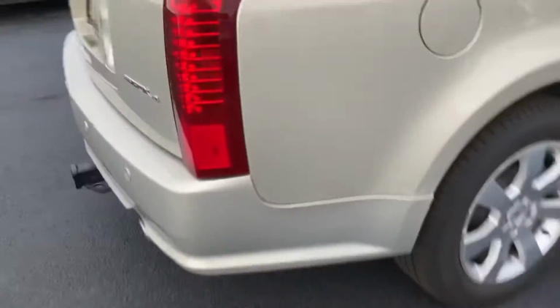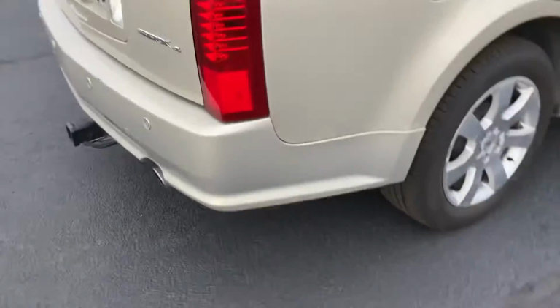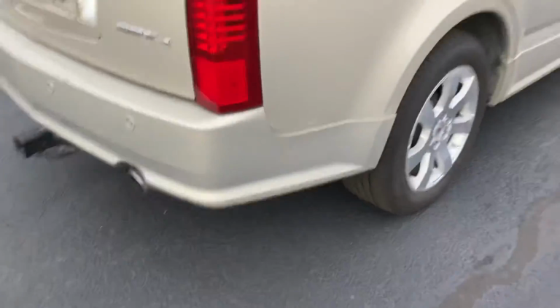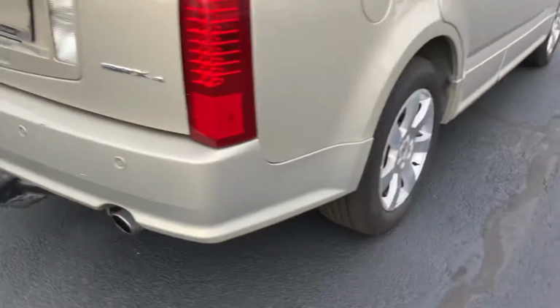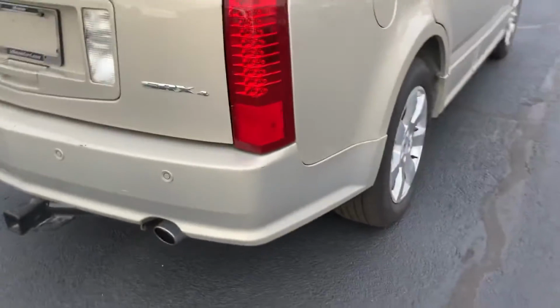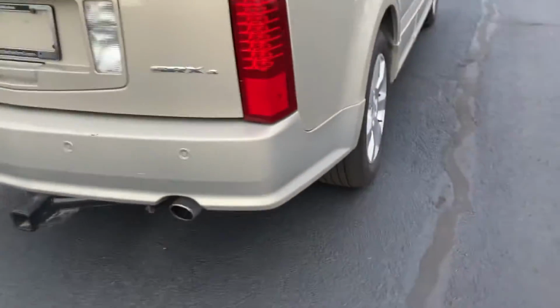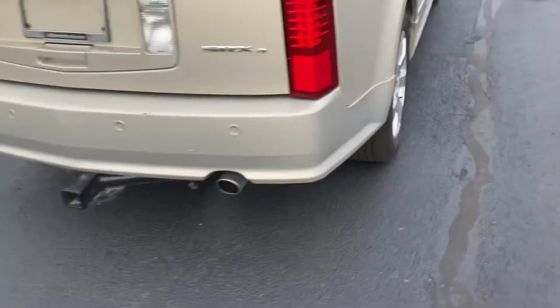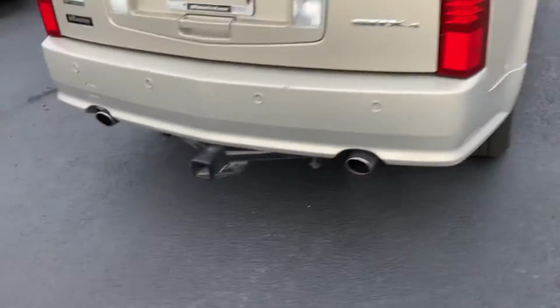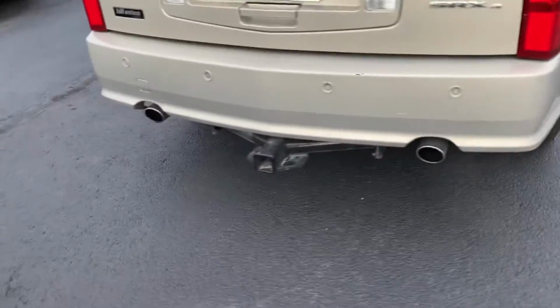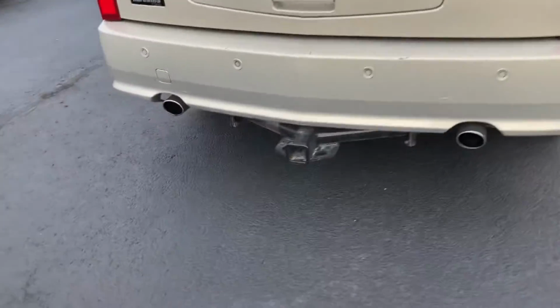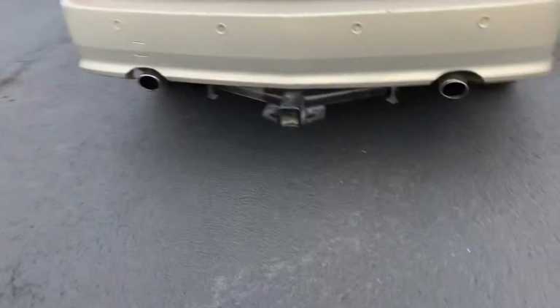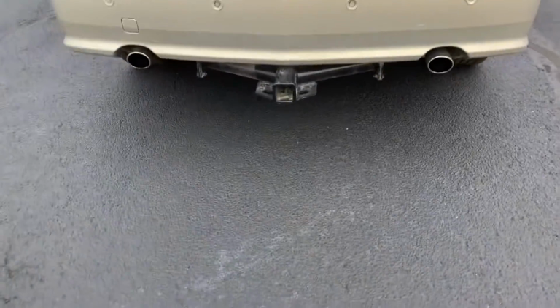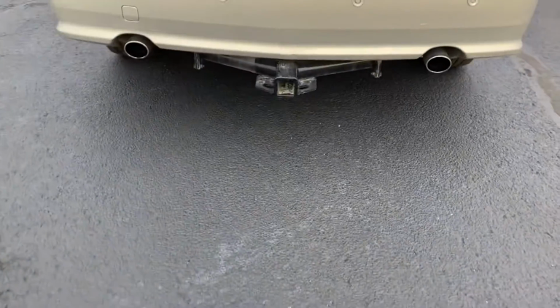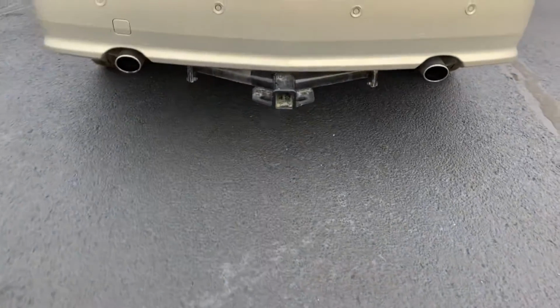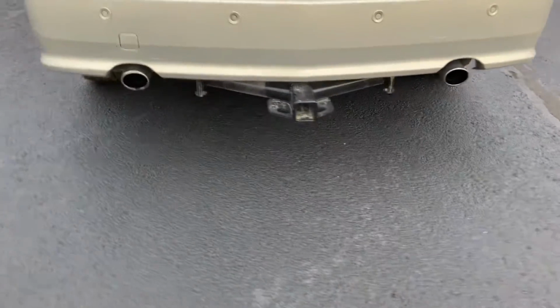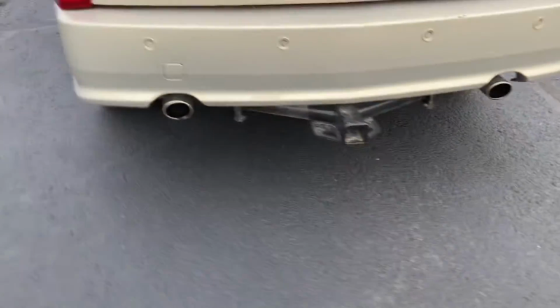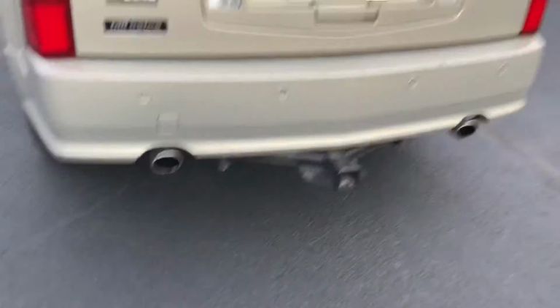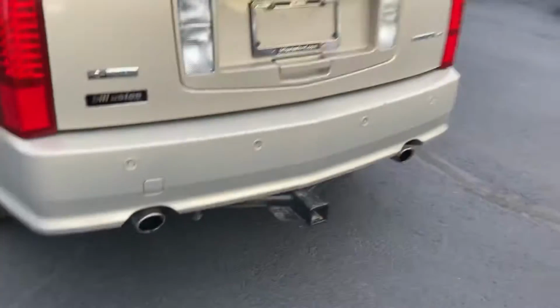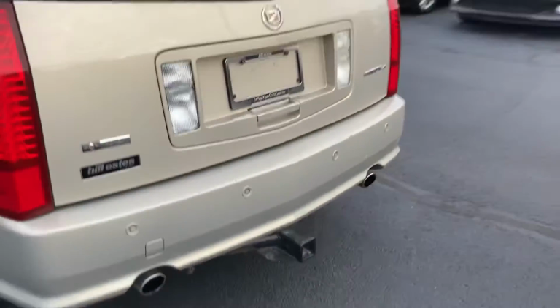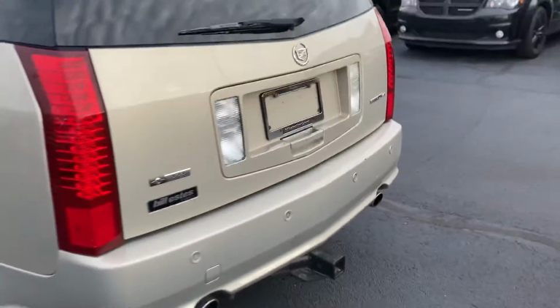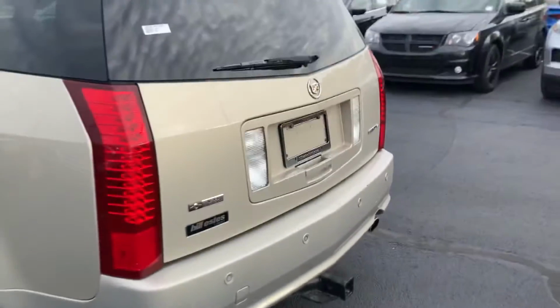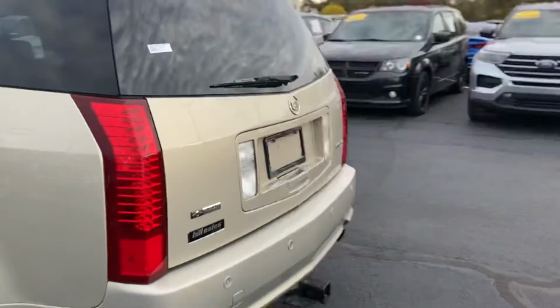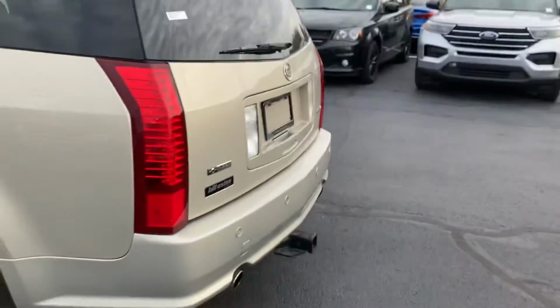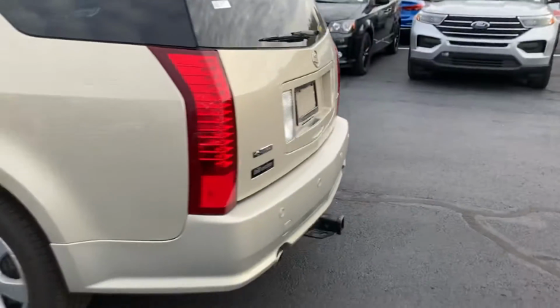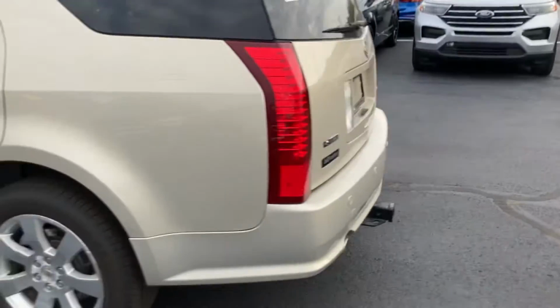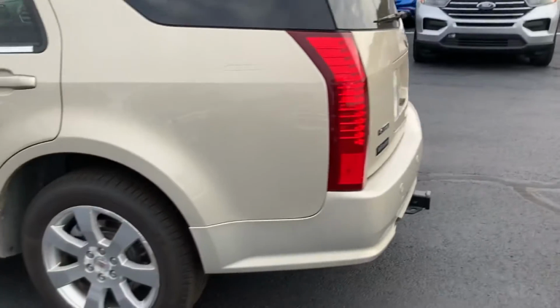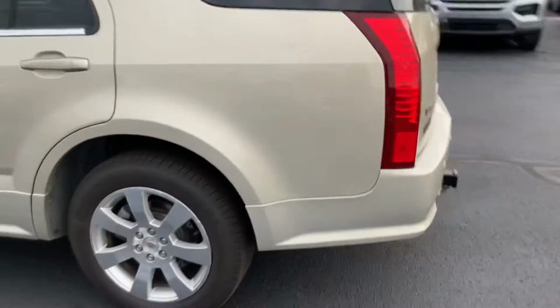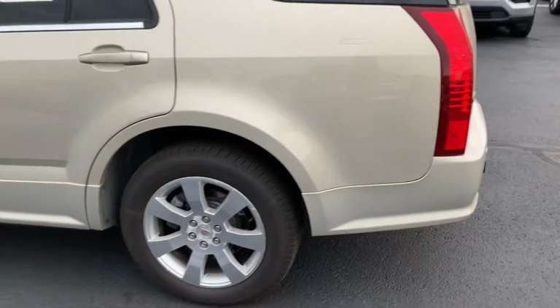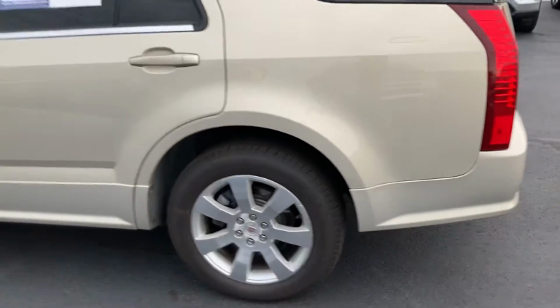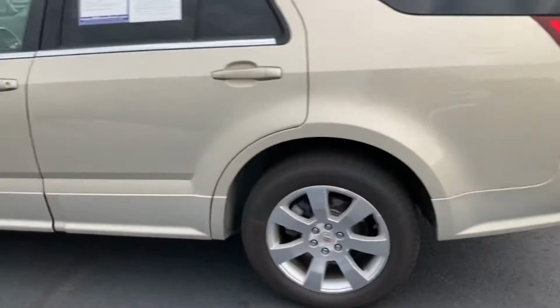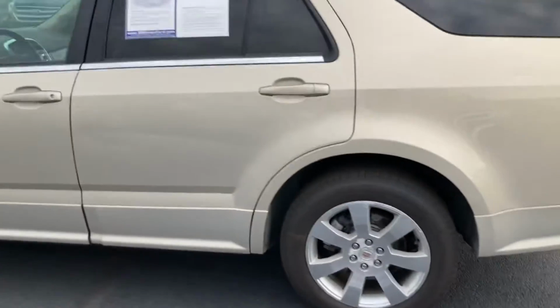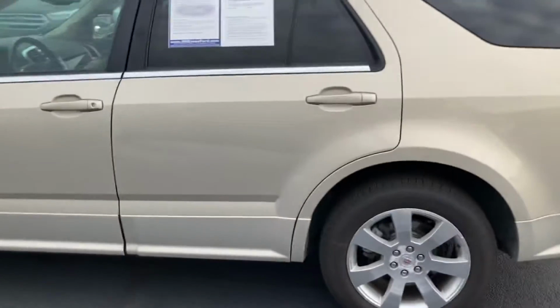Across the back, you have backup sensors as well as a tow hitch. Do you ever do any towing? Overall, in great shape.